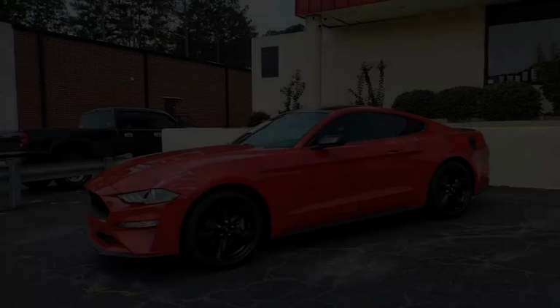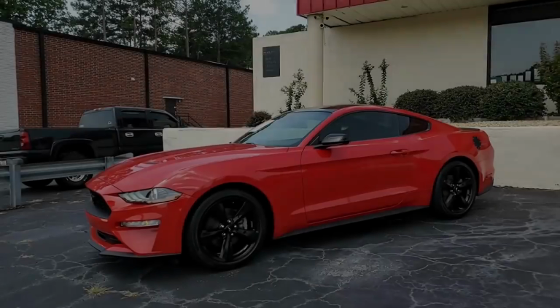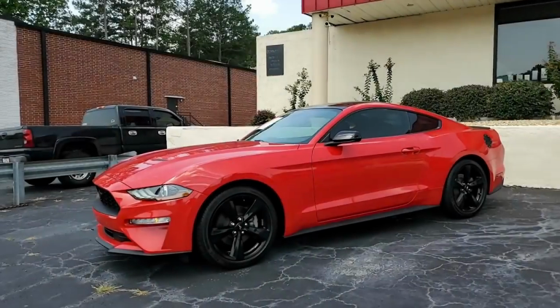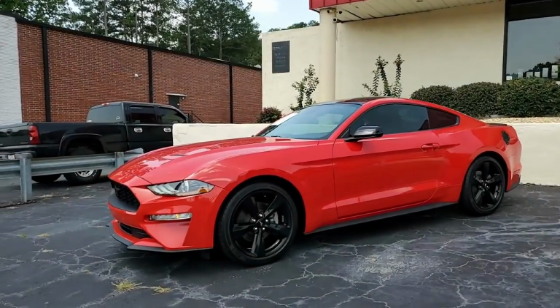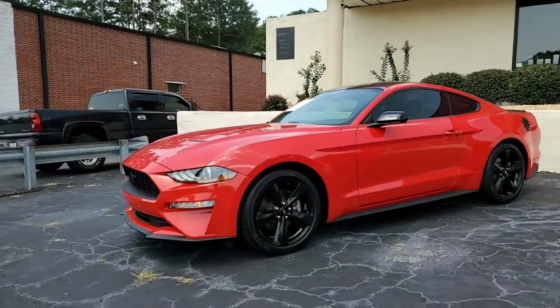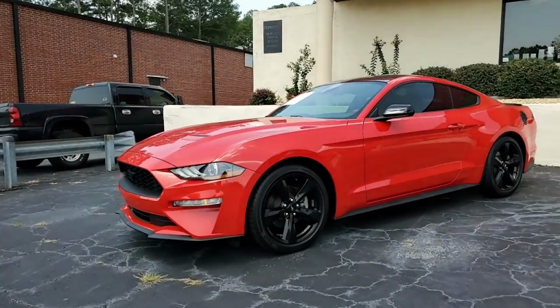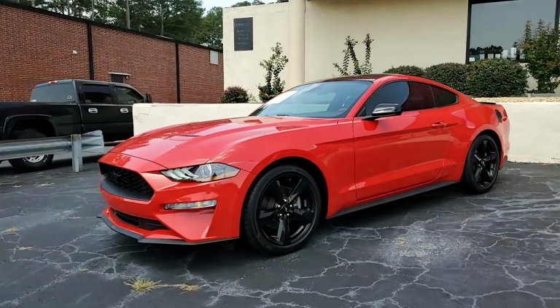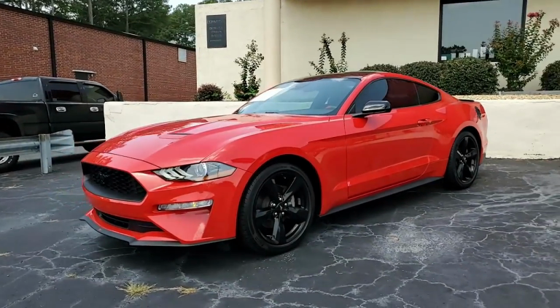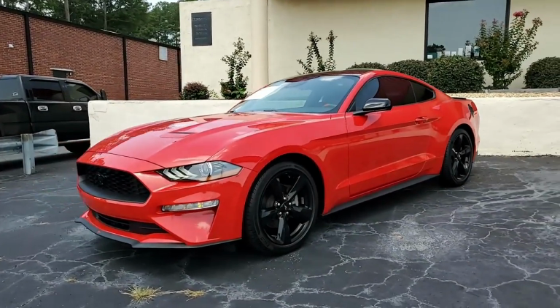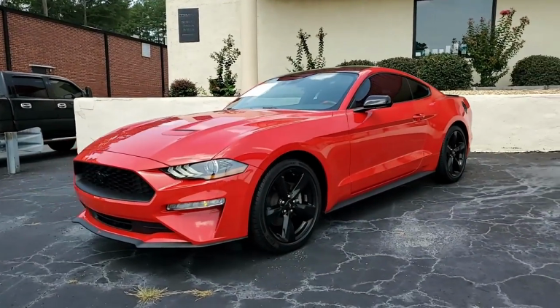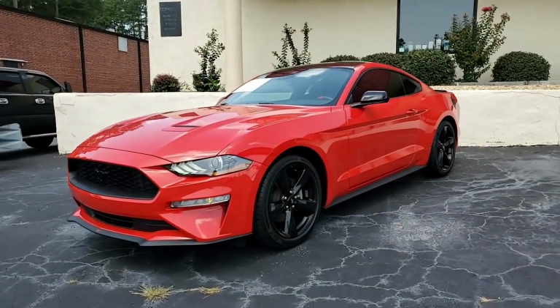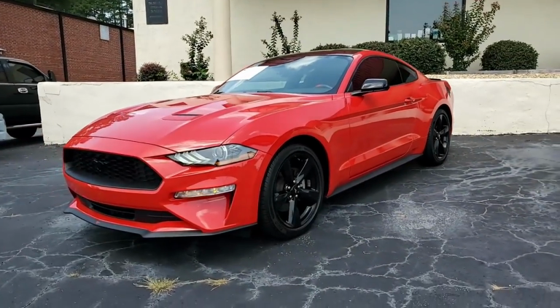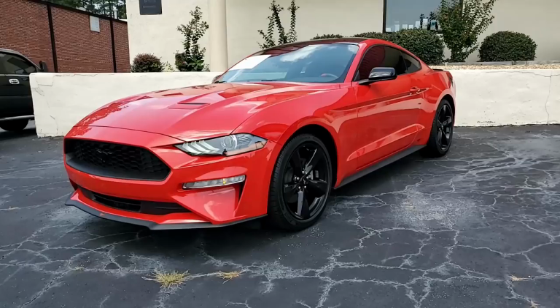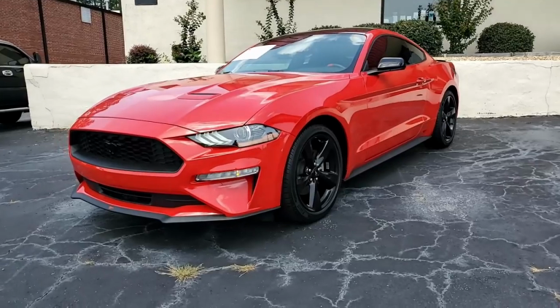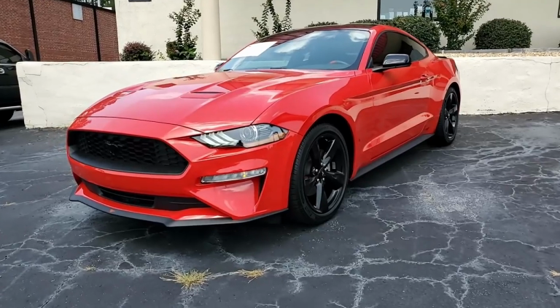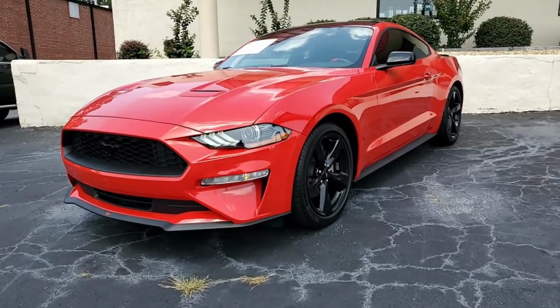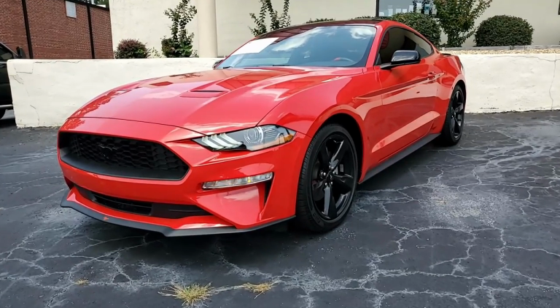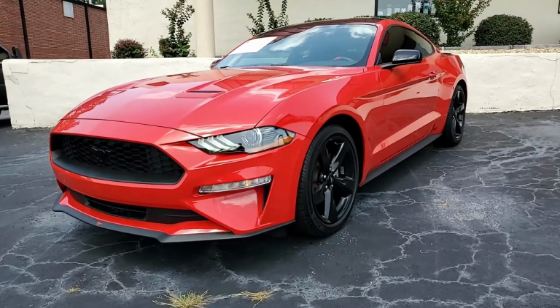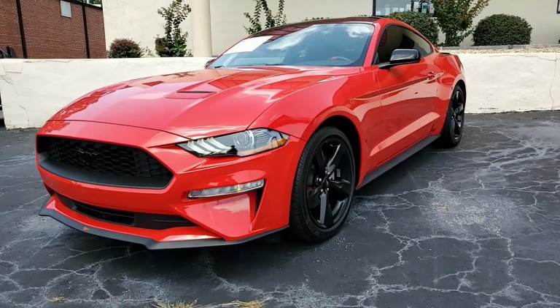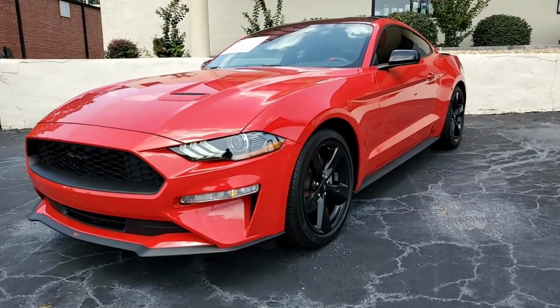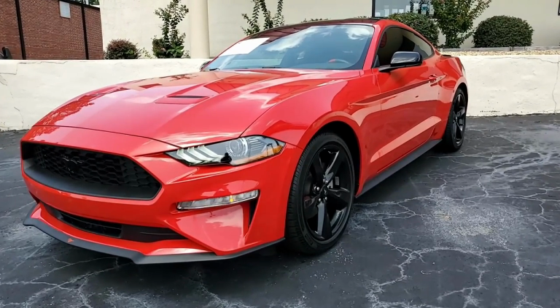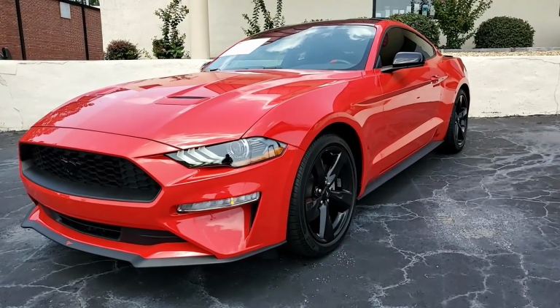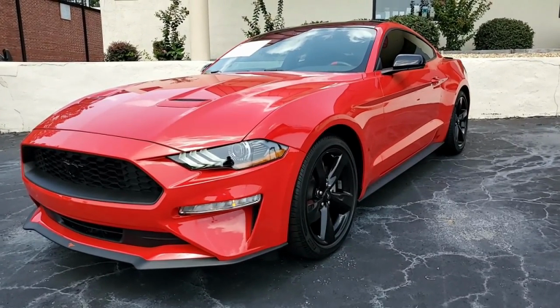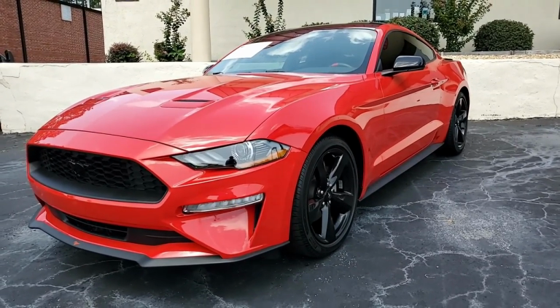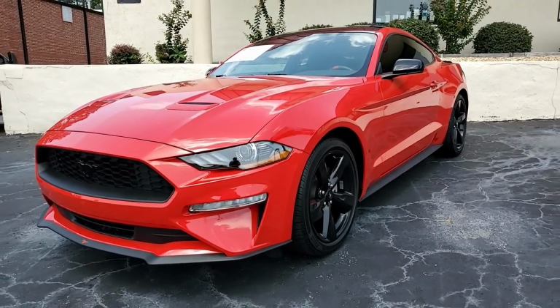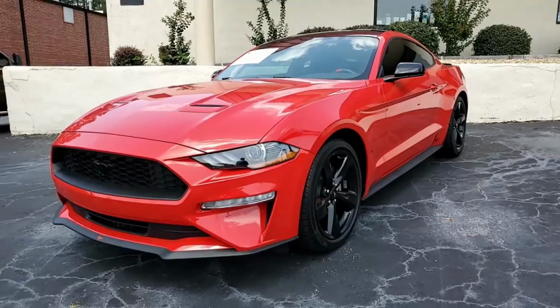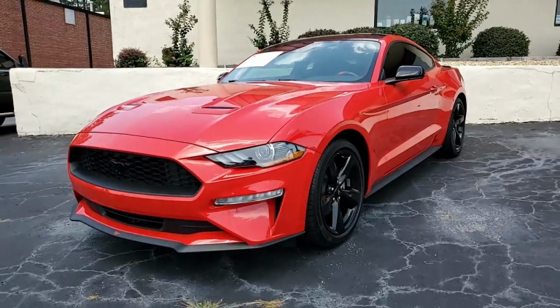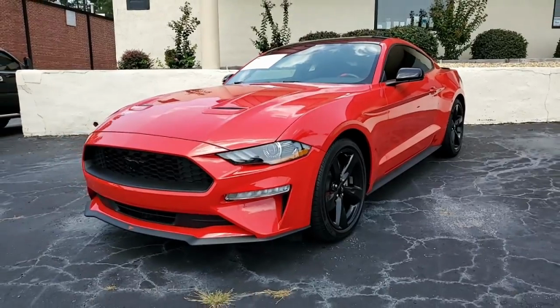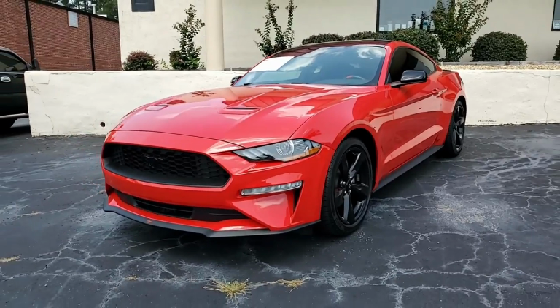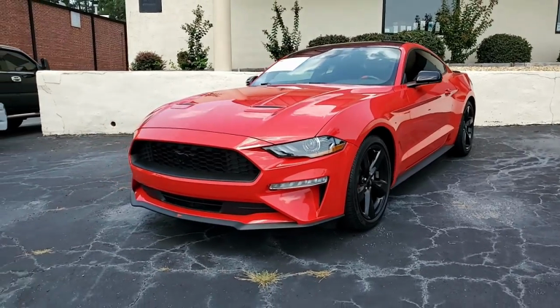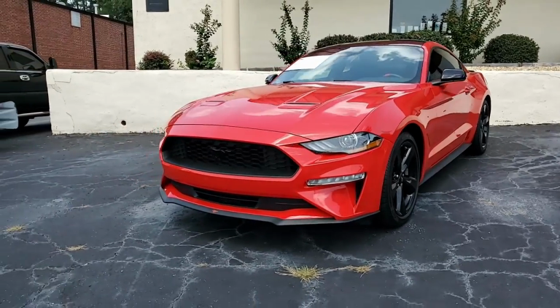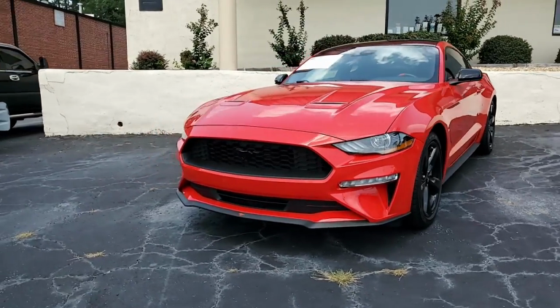We love our Corvettes, but we also have a great selection of classic muscle cars and trucks. This is a newer muscle car, the 2021 Ford Mustang EcoBoost Coupe. Absolutely gorgeous car — this will be fun to drive.